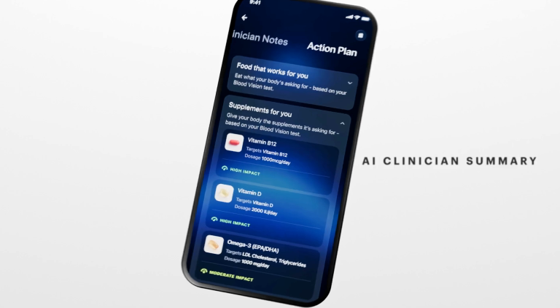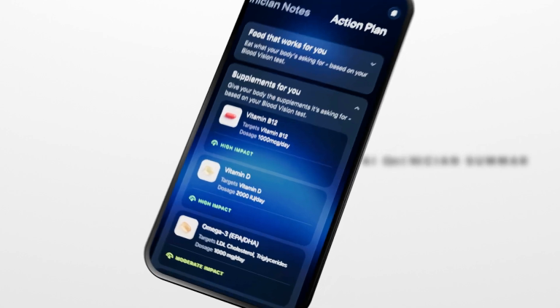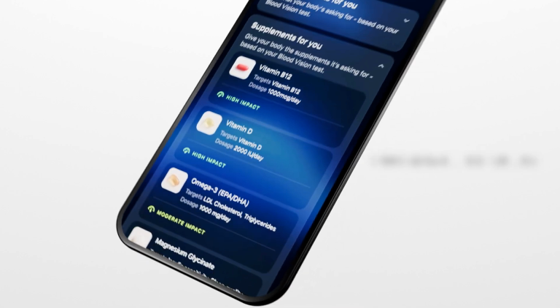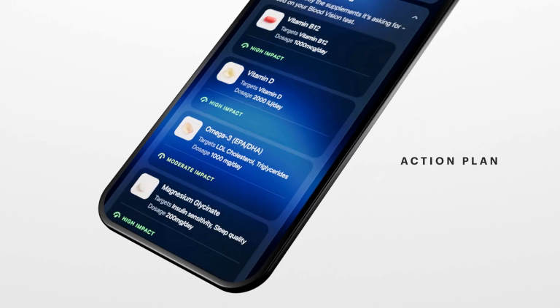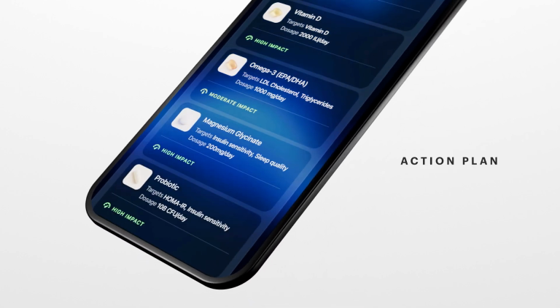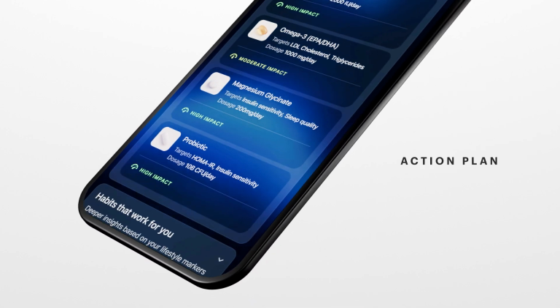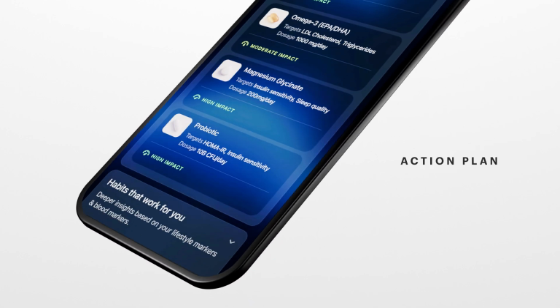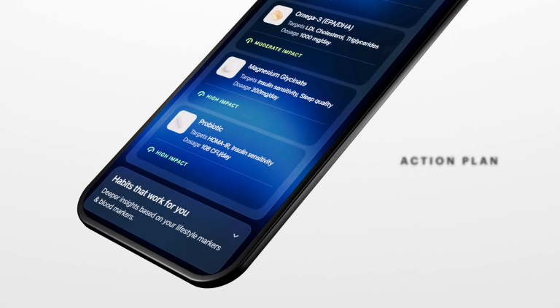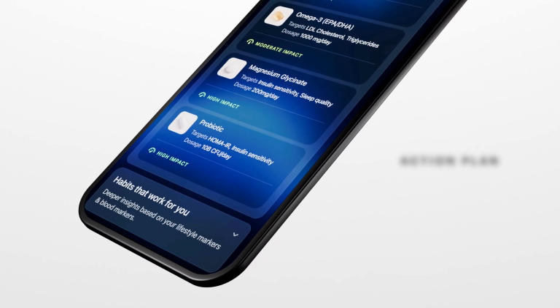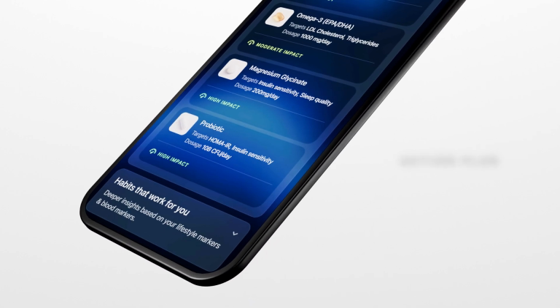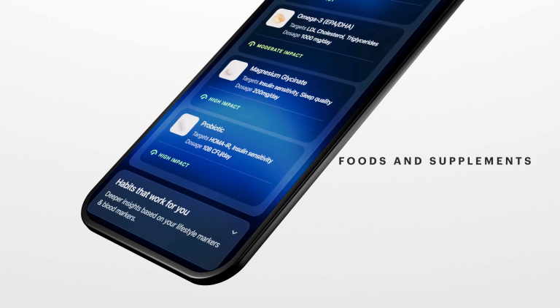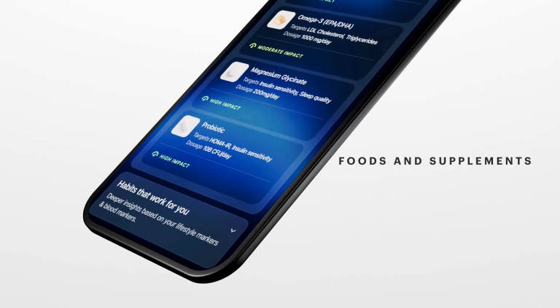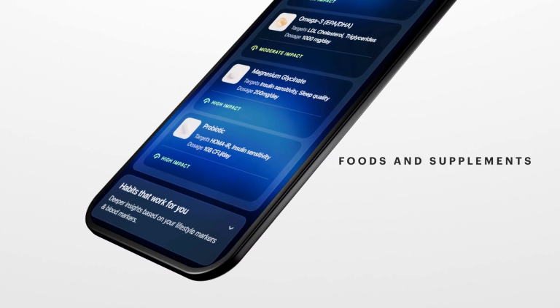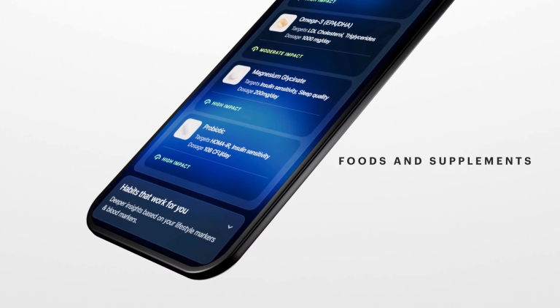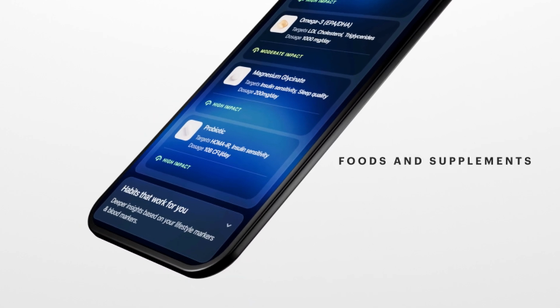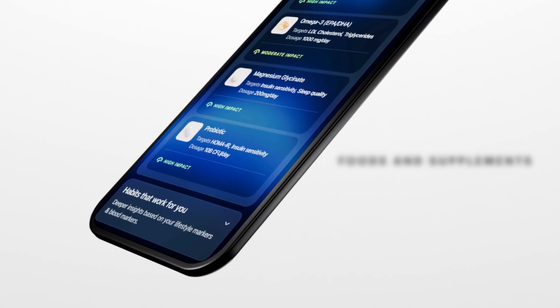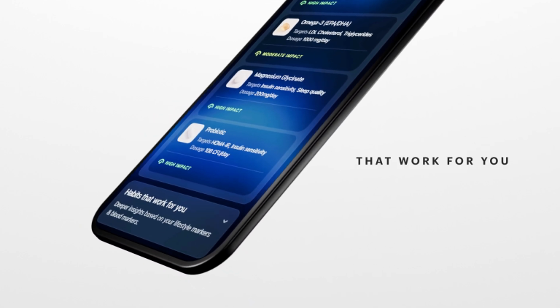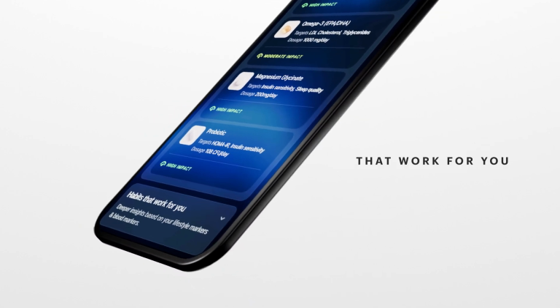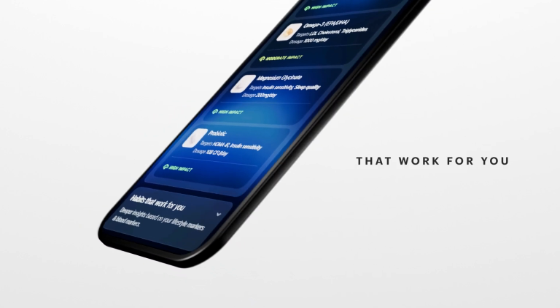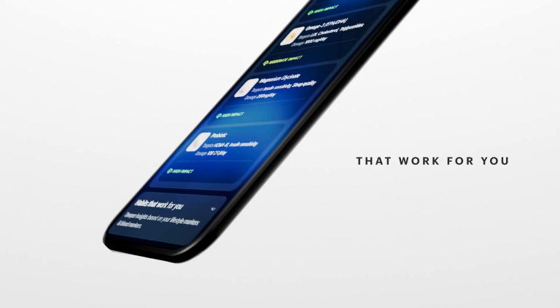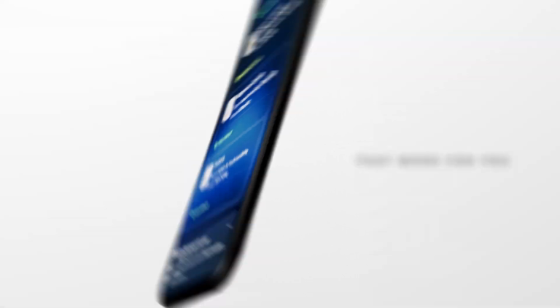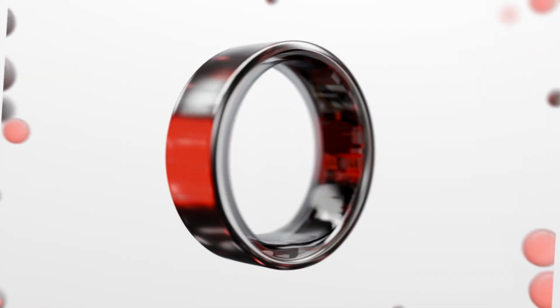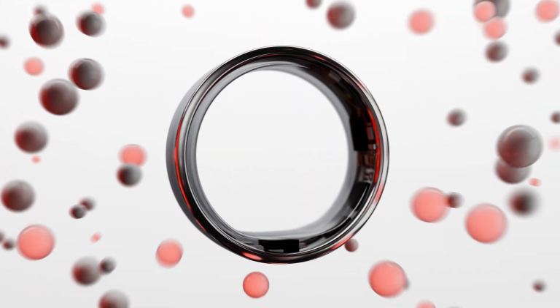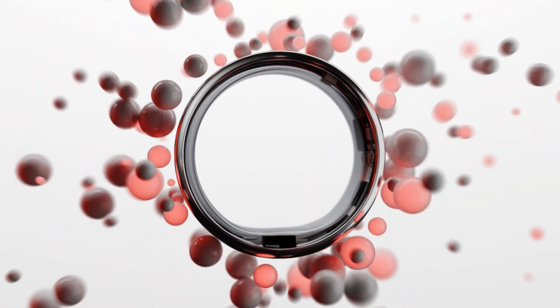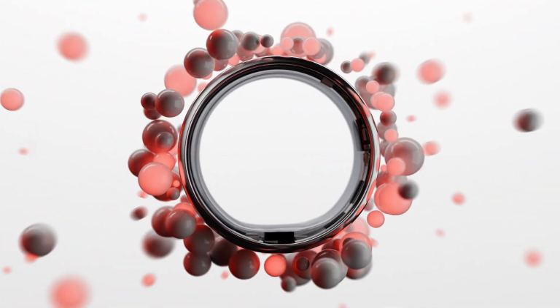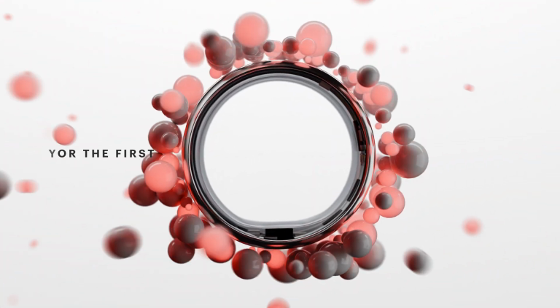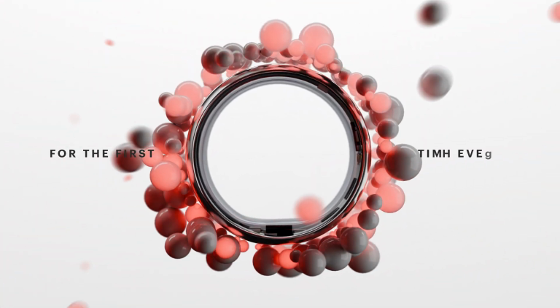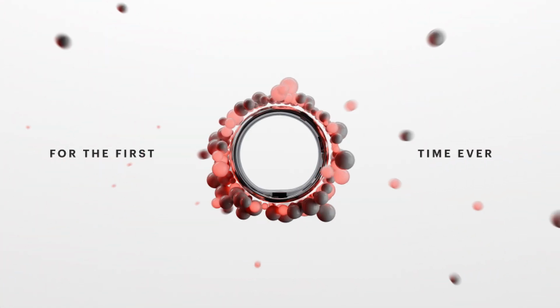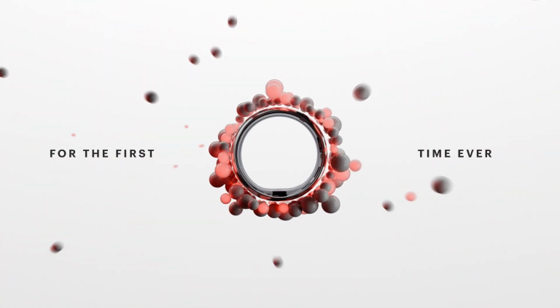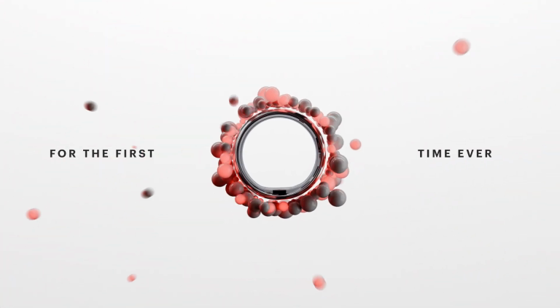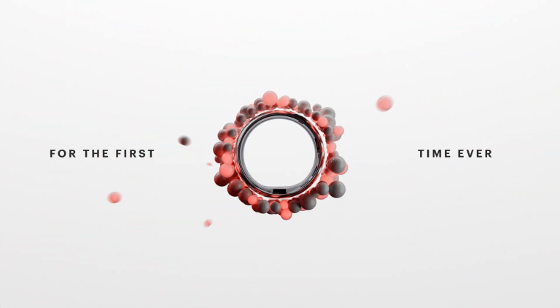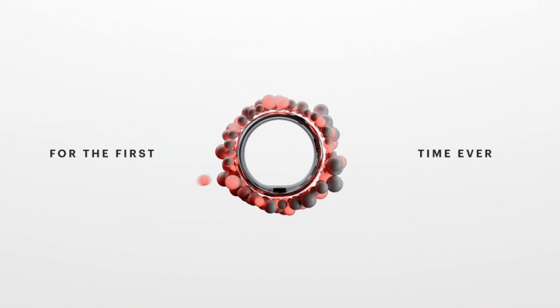And with the action plan, you can now identify and consume the foods and supplements that work for you. For the first time ever, your blood speaks the same language as your lifestyle.